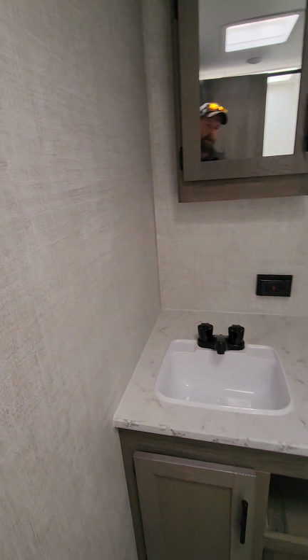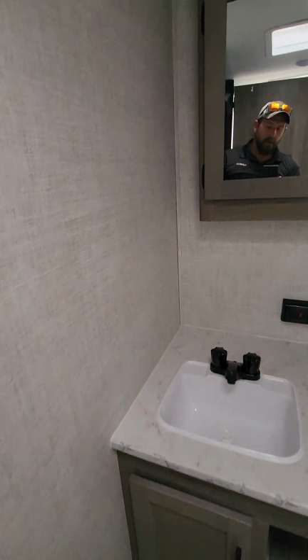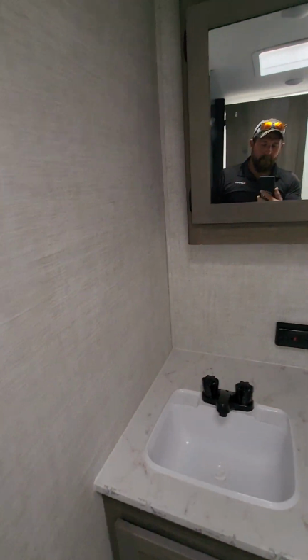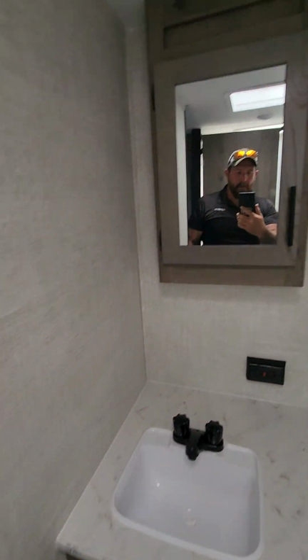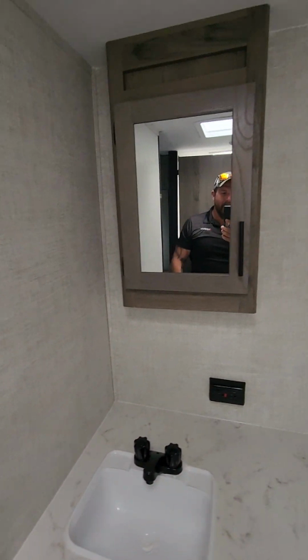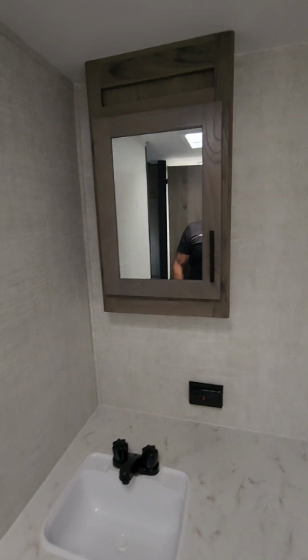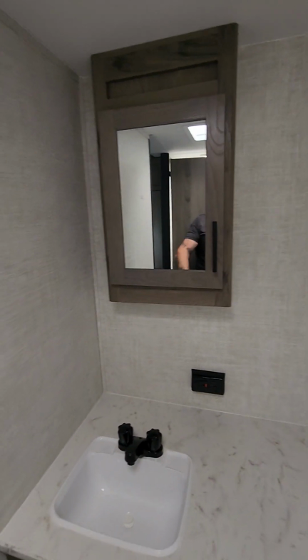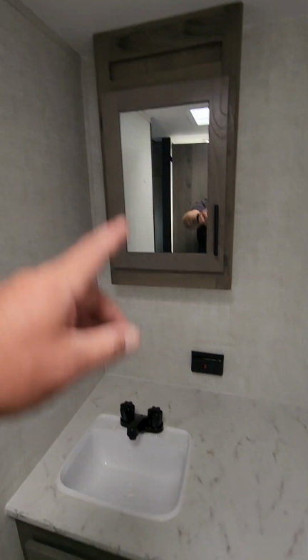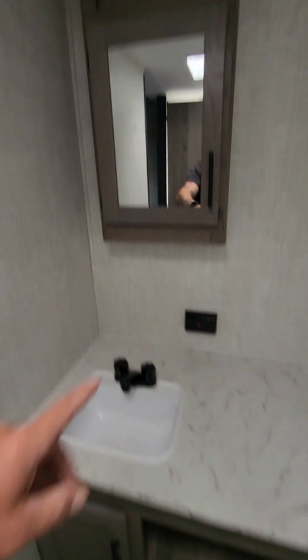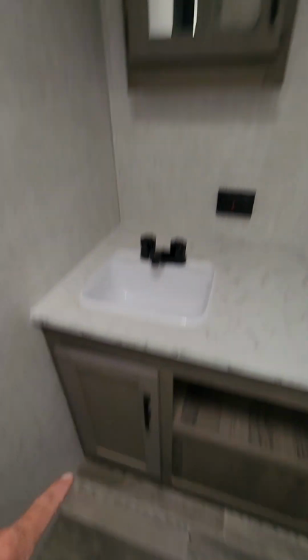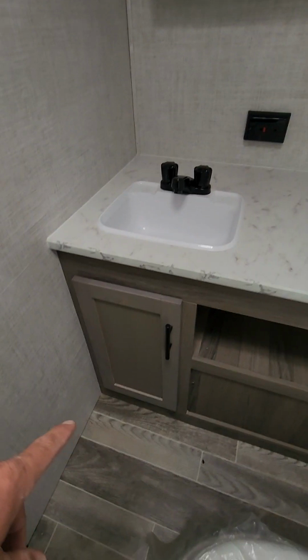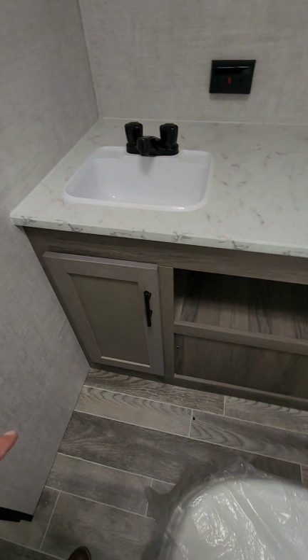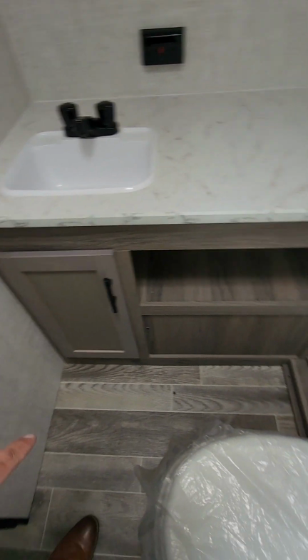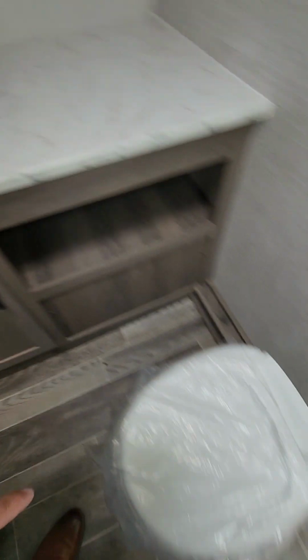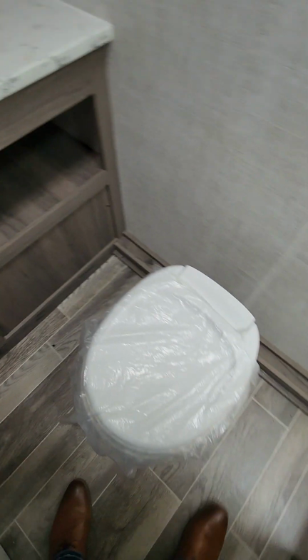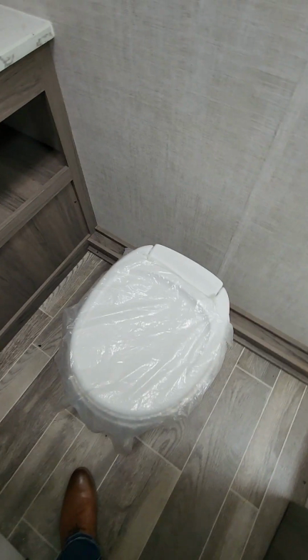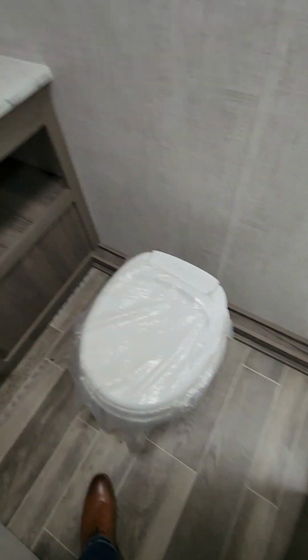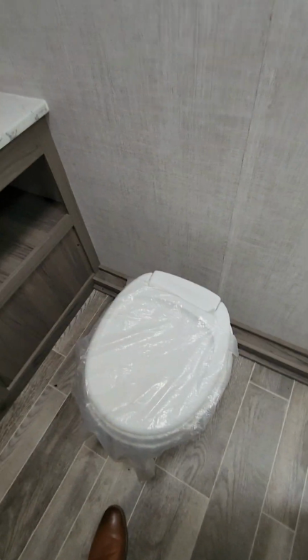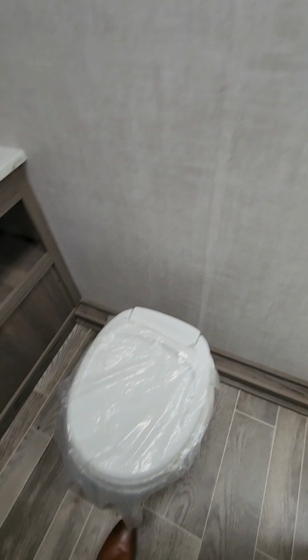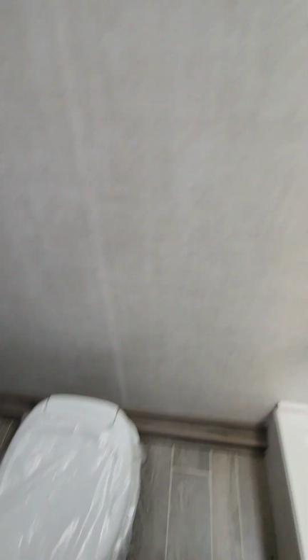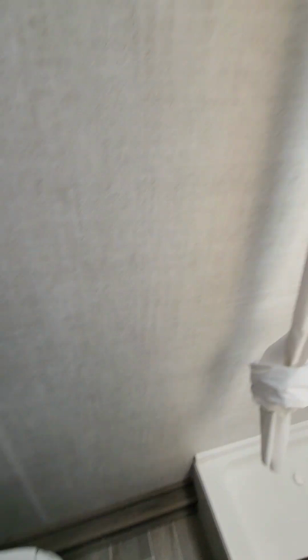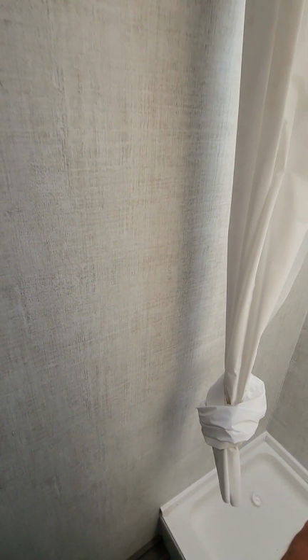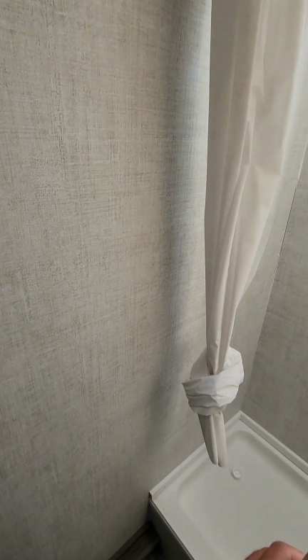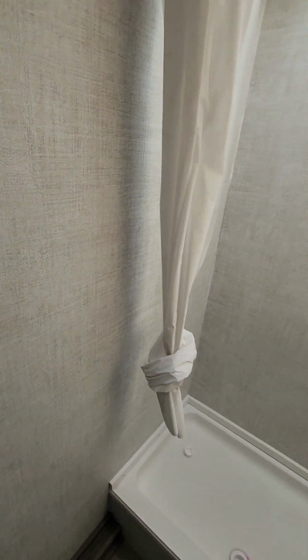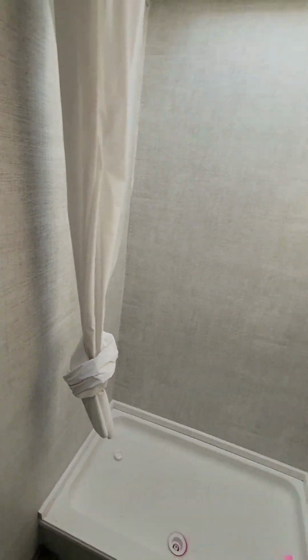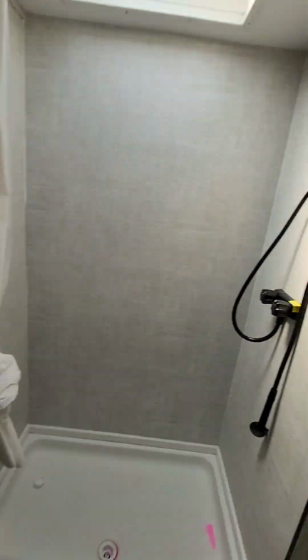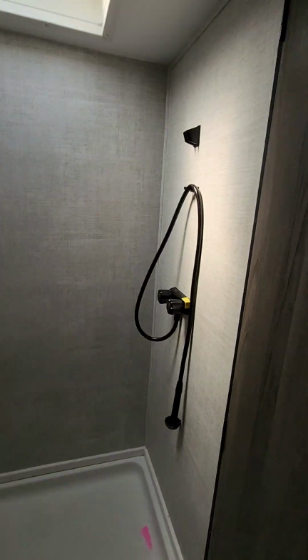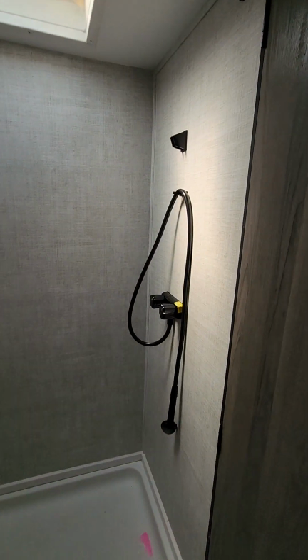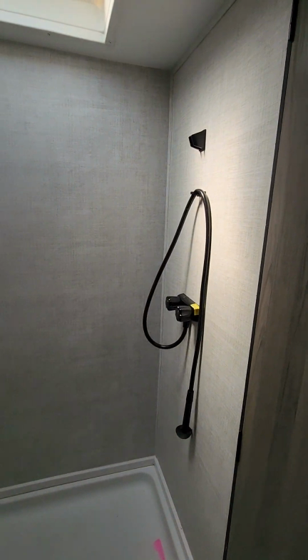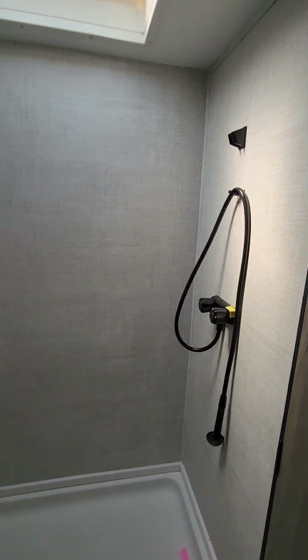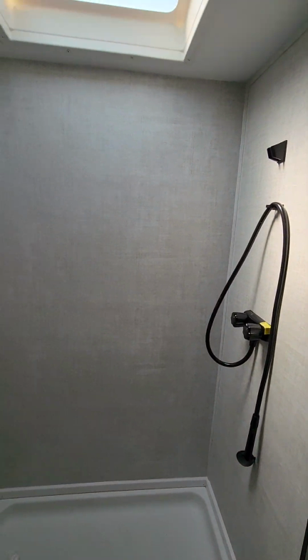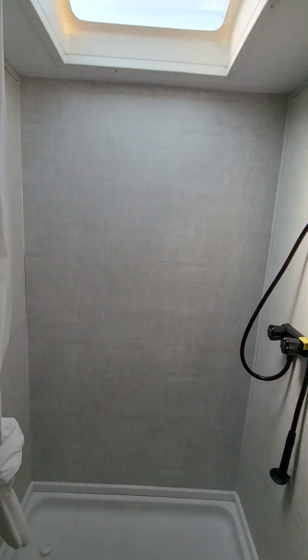You do have a rear bathroom — medicine cabinet, storage below, plenty of room on the toilet, and also a big shower.